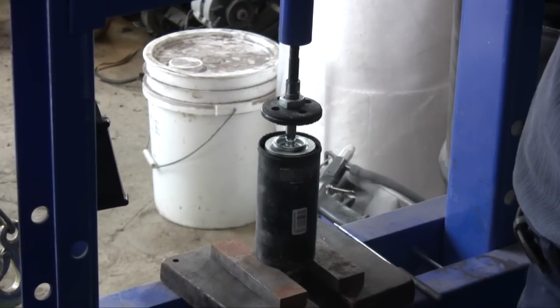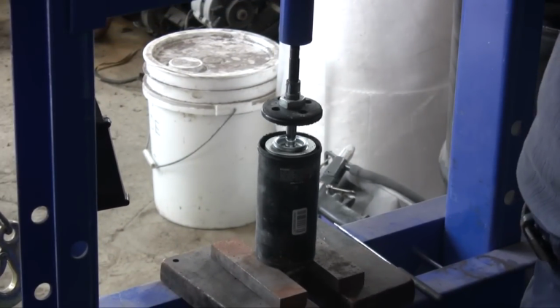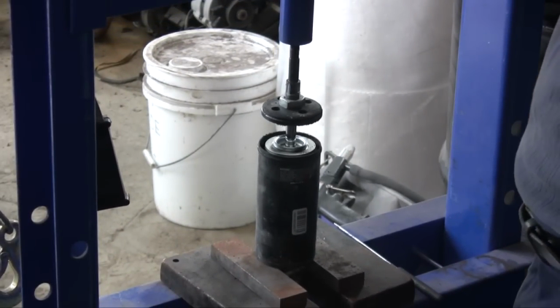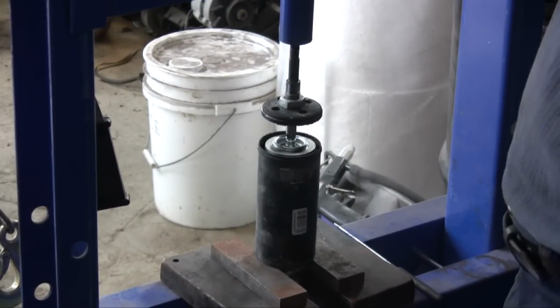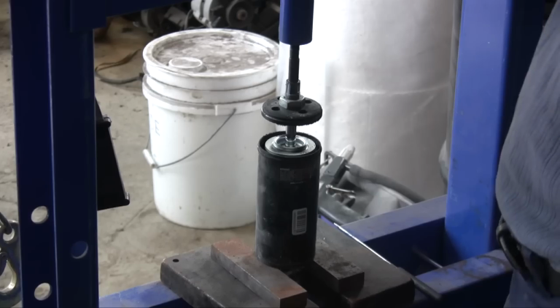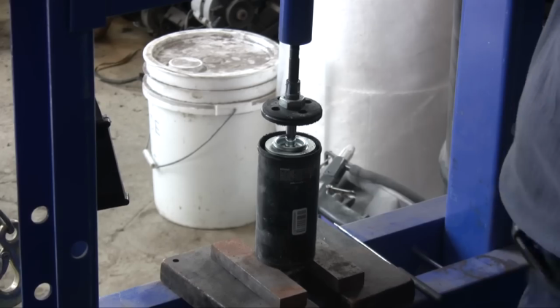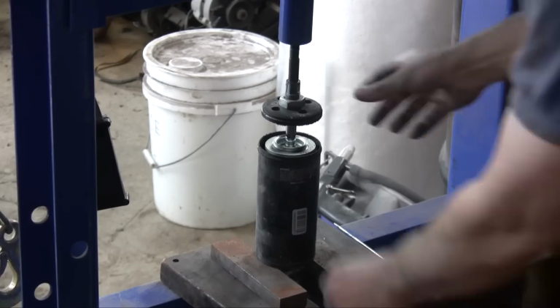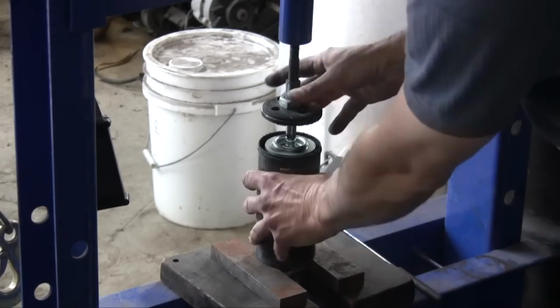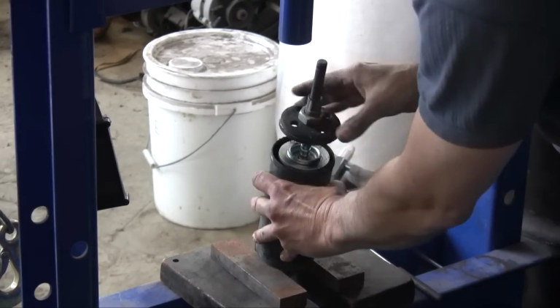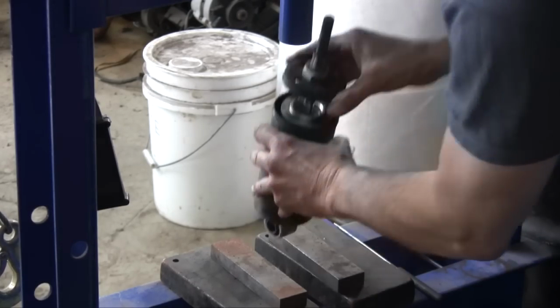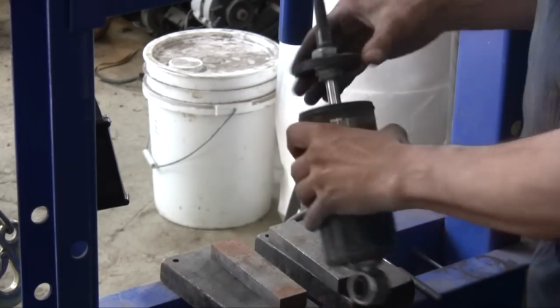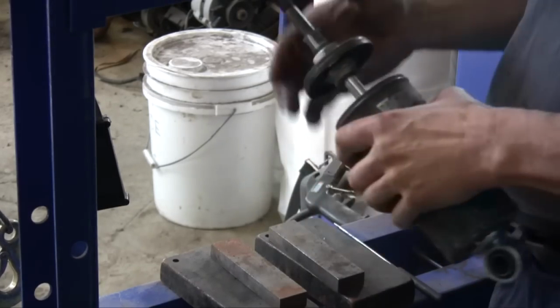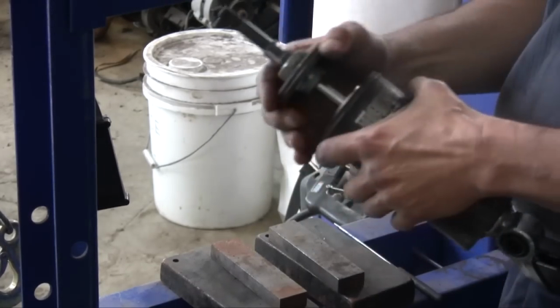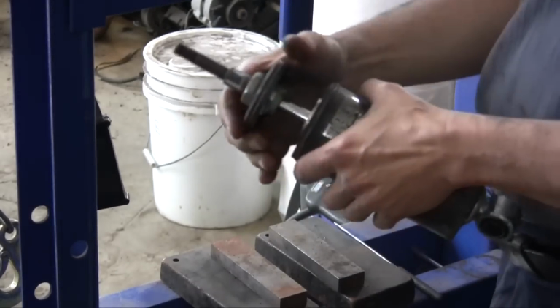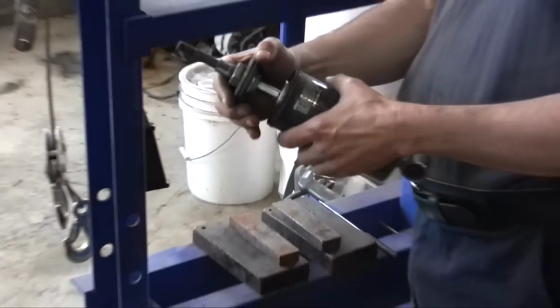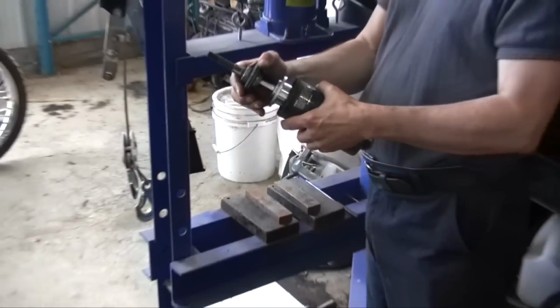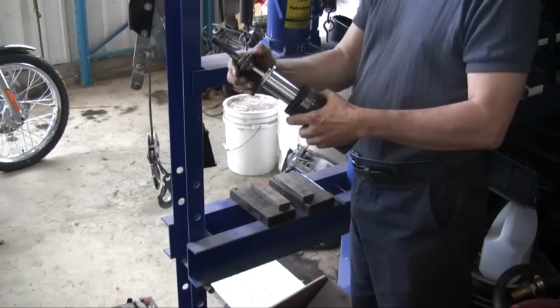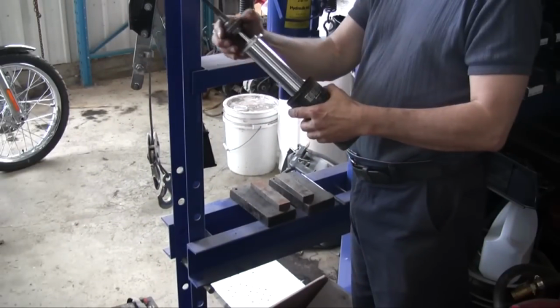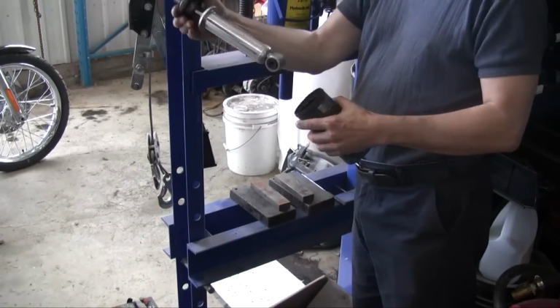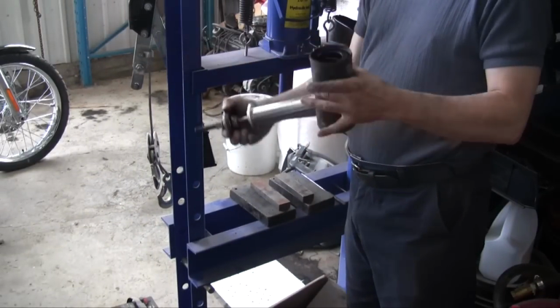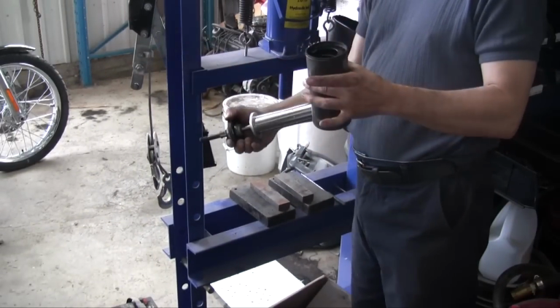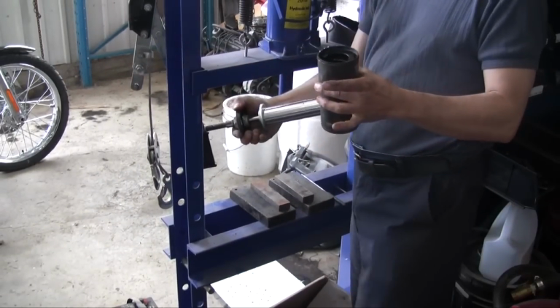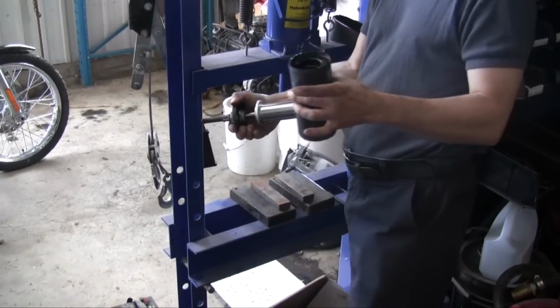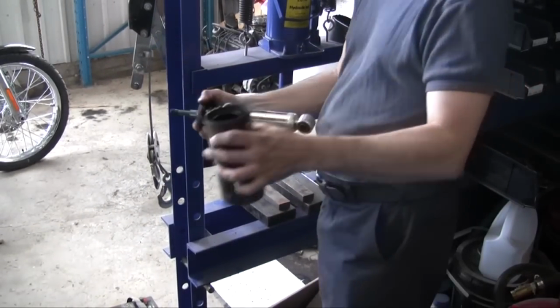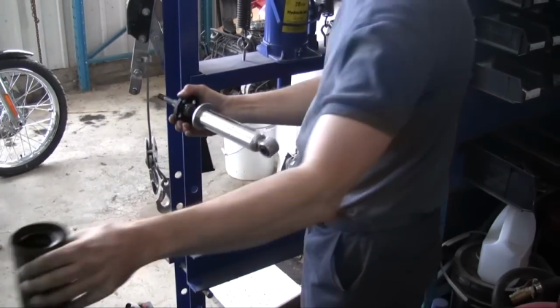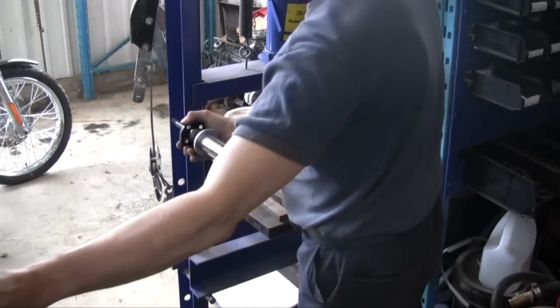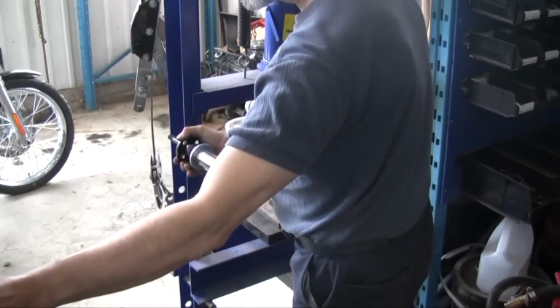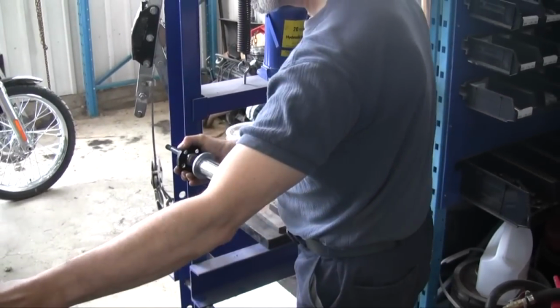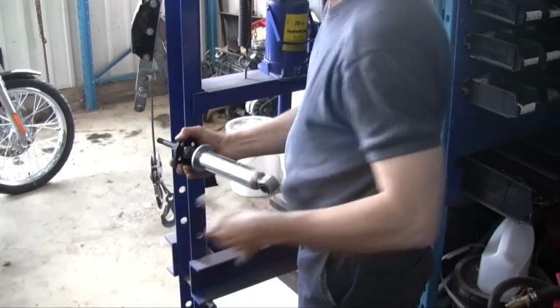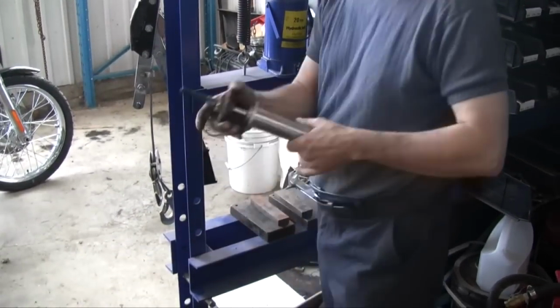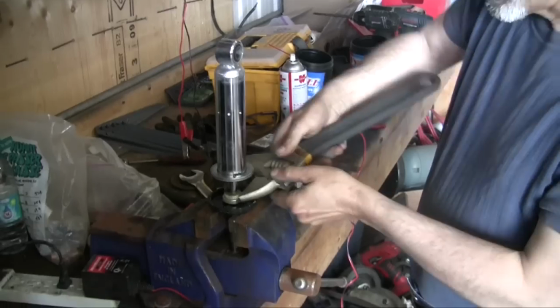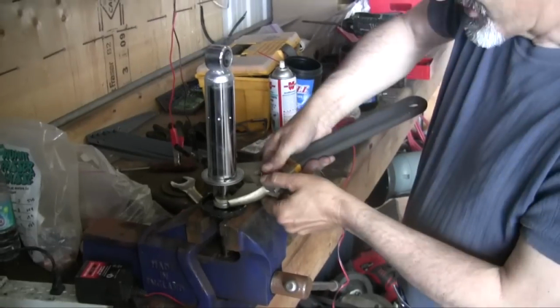The spring just expands out of the box. Now you just pull on the shock and you're going to have the spring in one hand and the shock in the other. Set the spring aside.